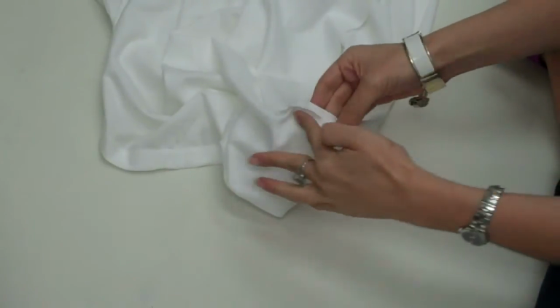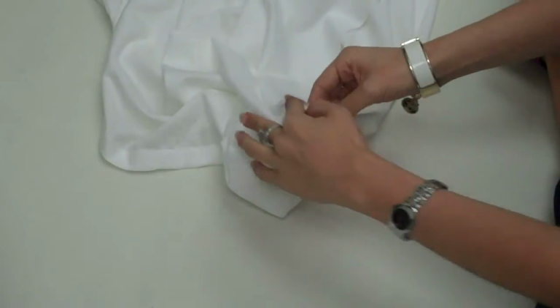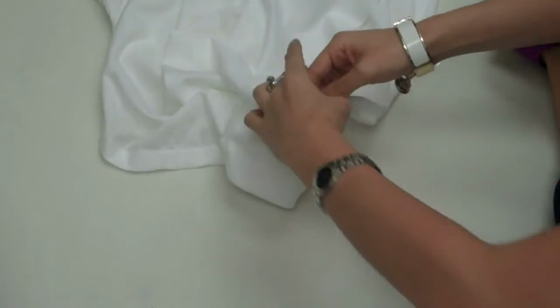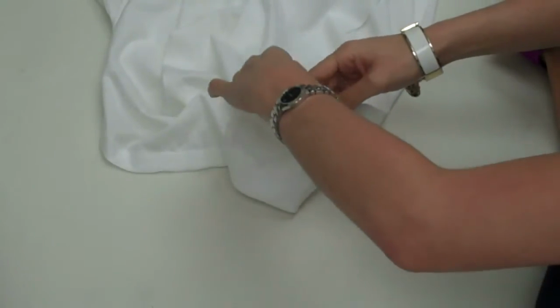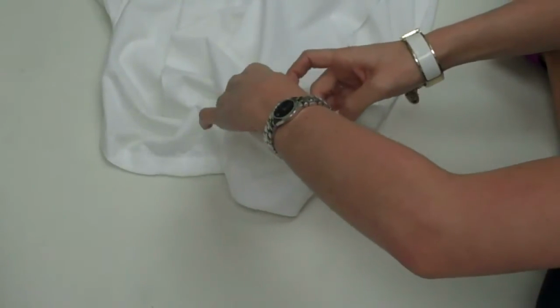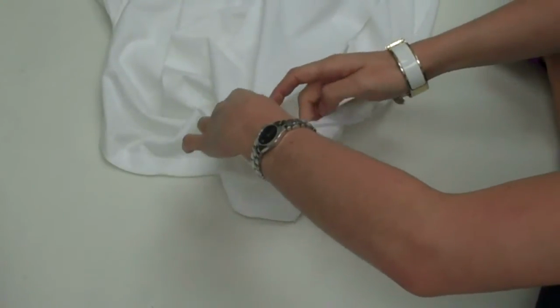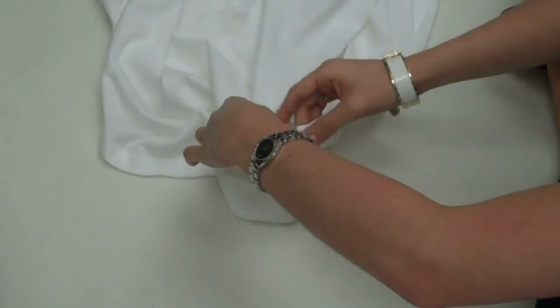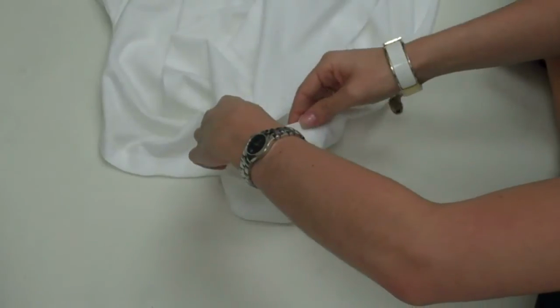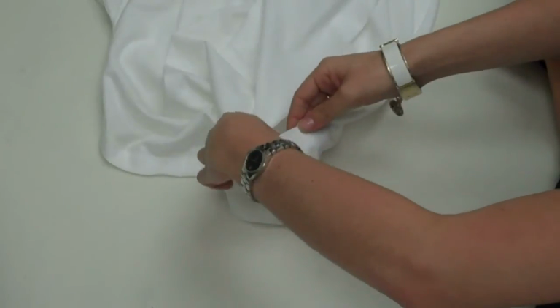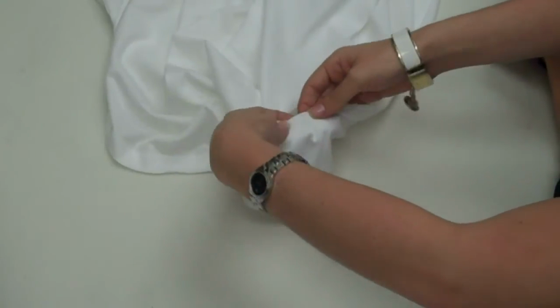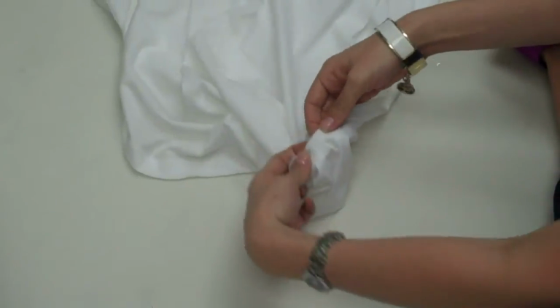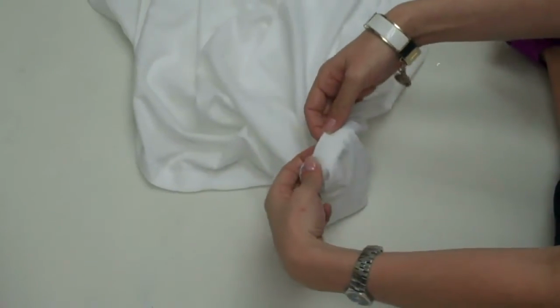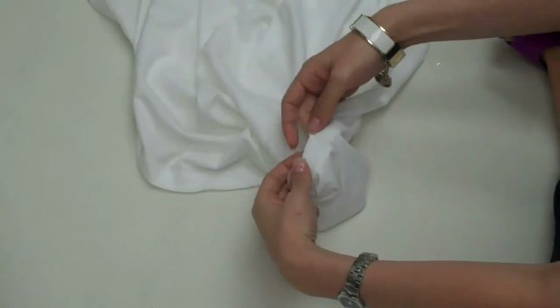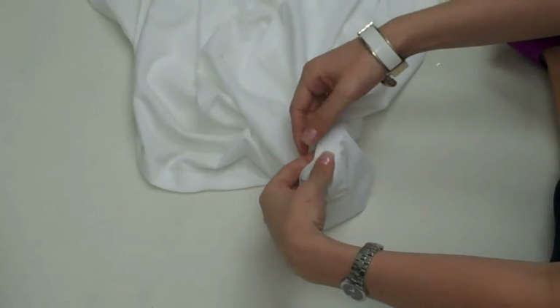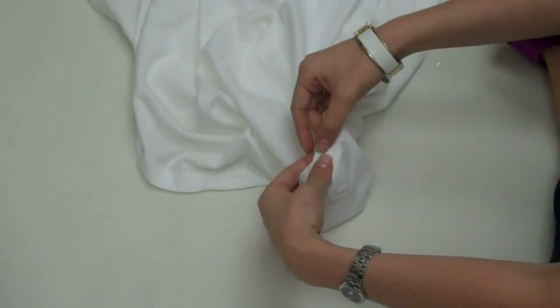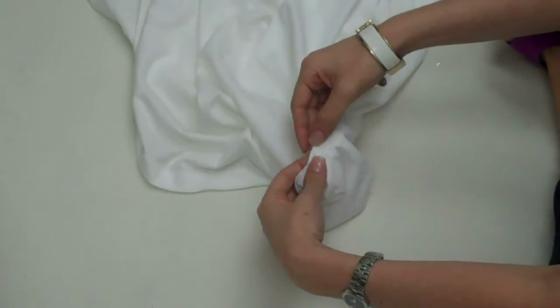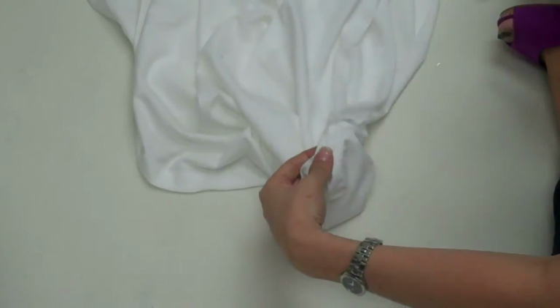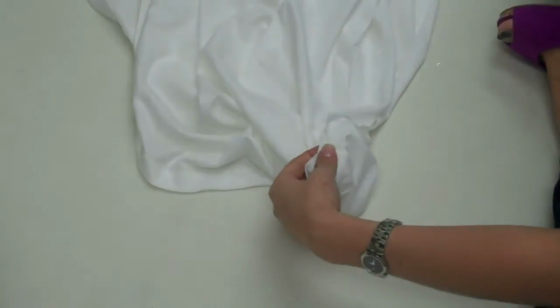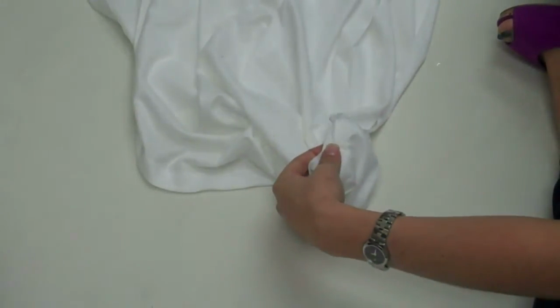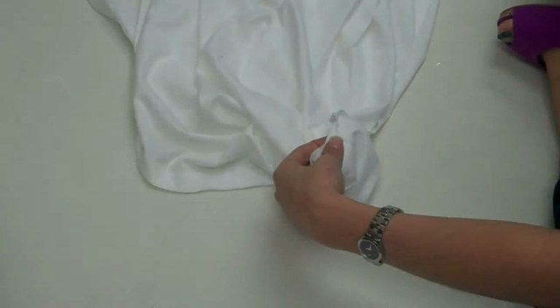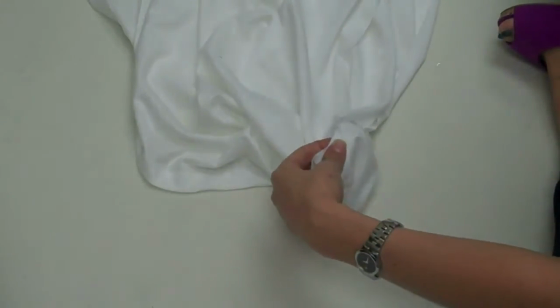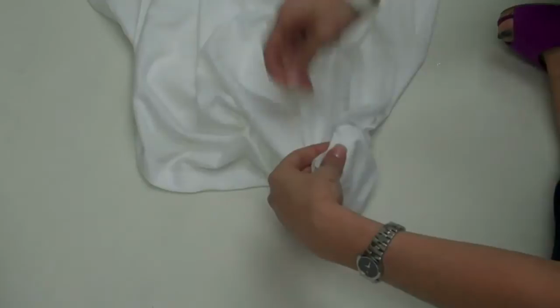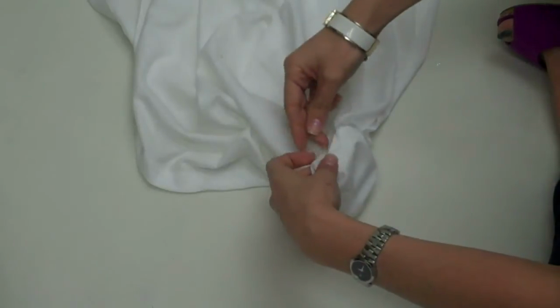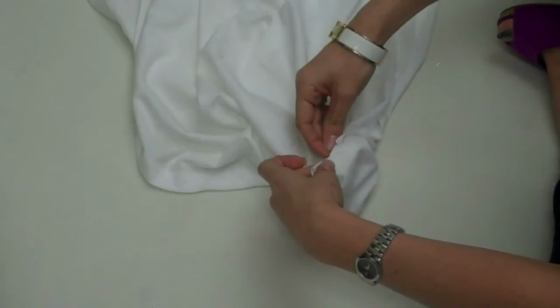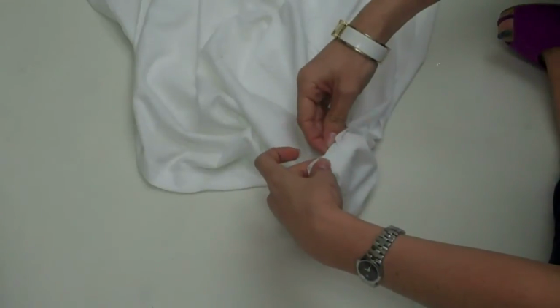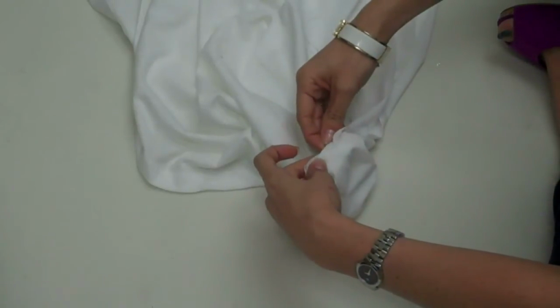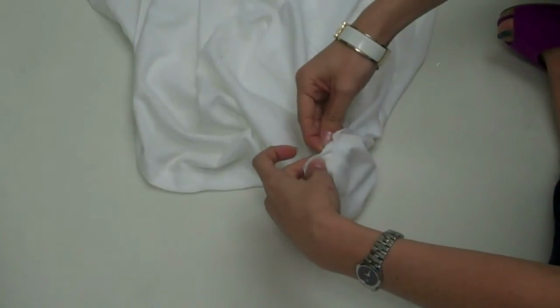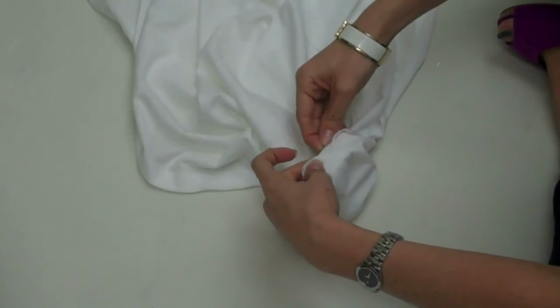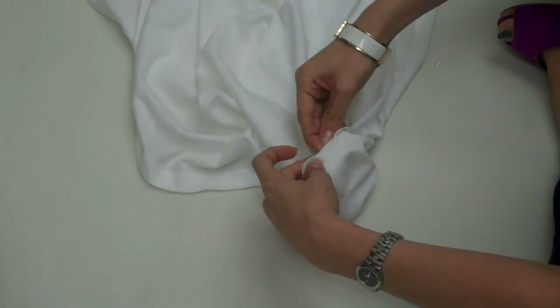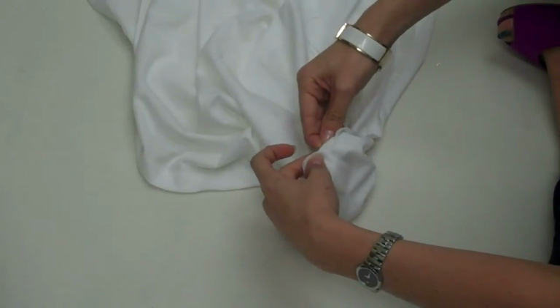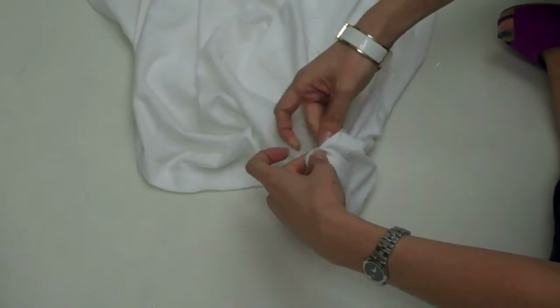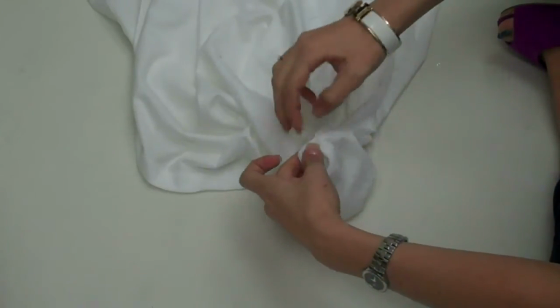Now we have to remove a leaf from our cut and we're going to take our needle and thread and I'm just going to stitch this together.